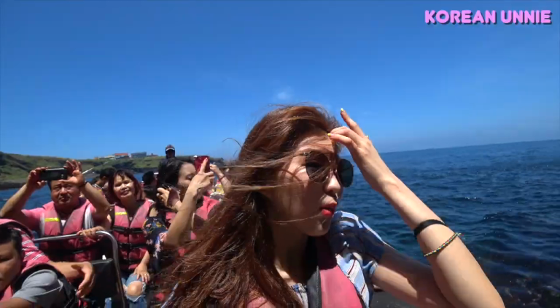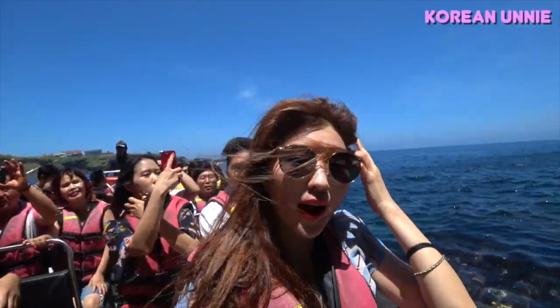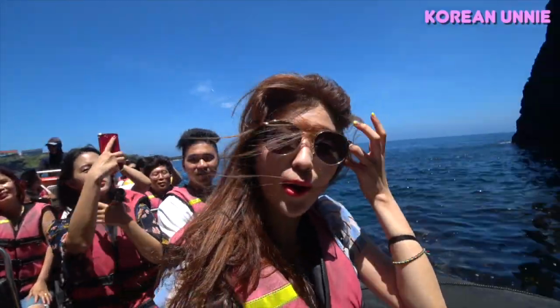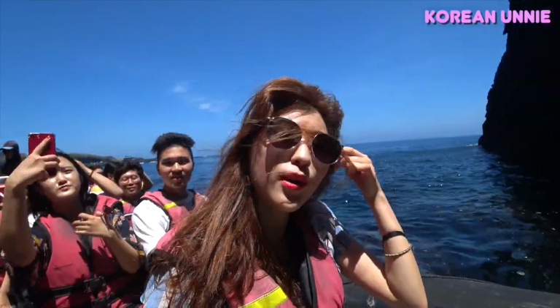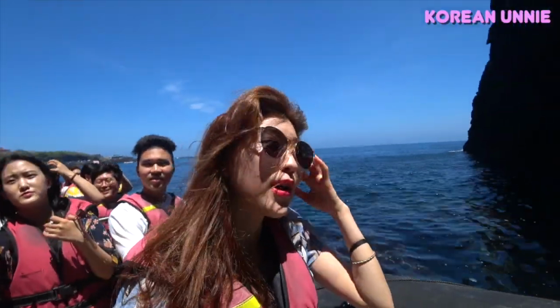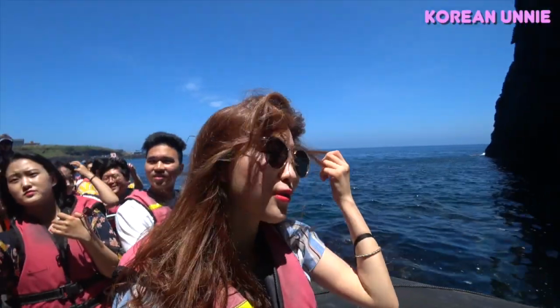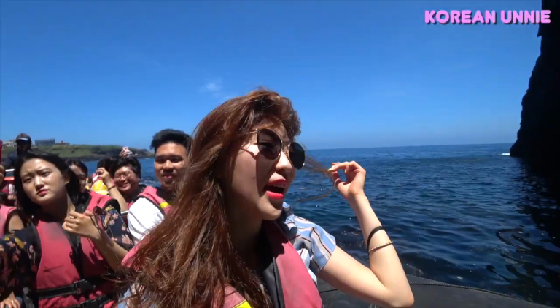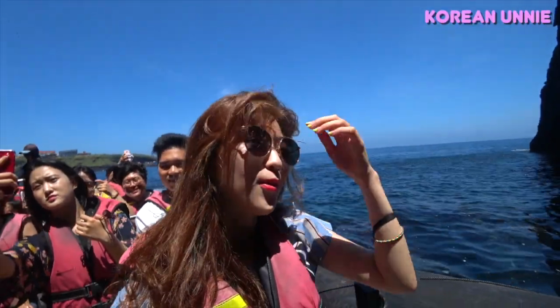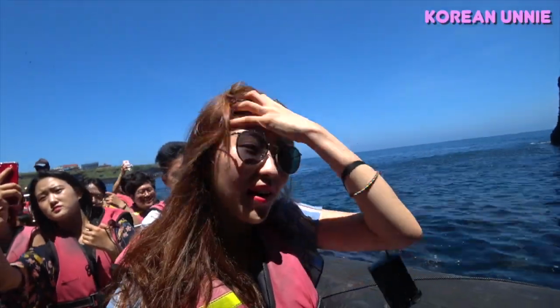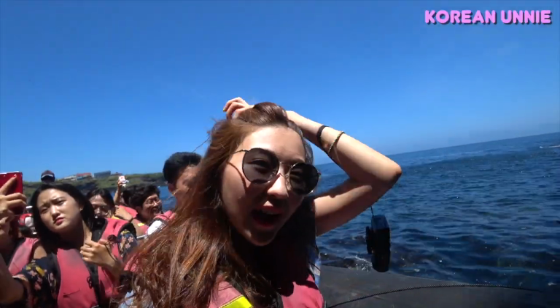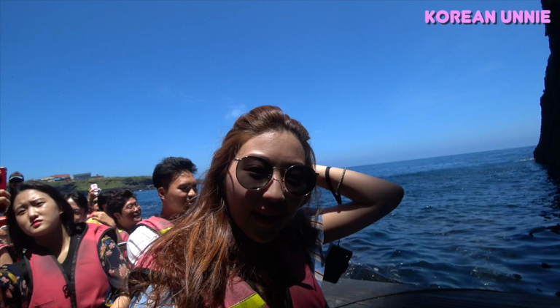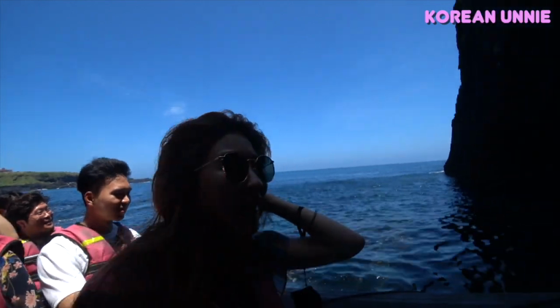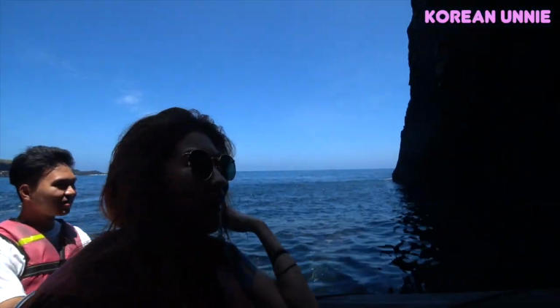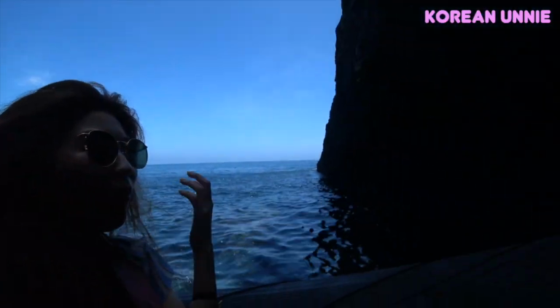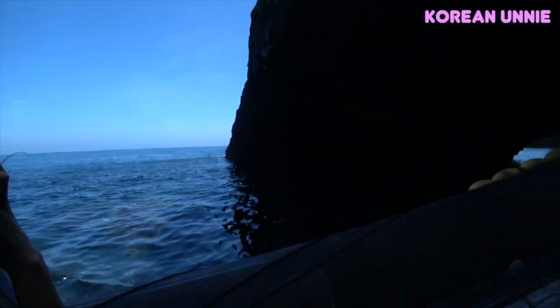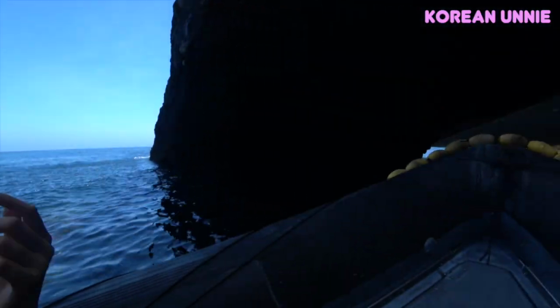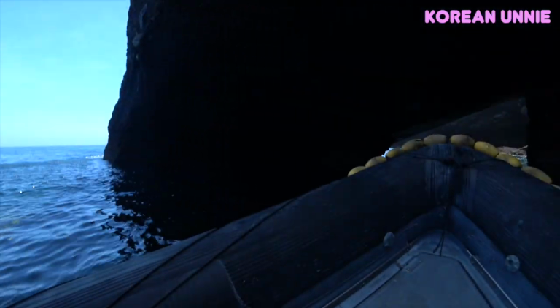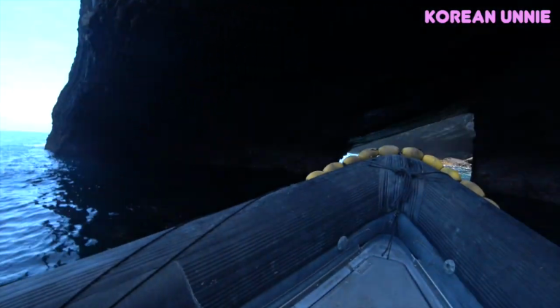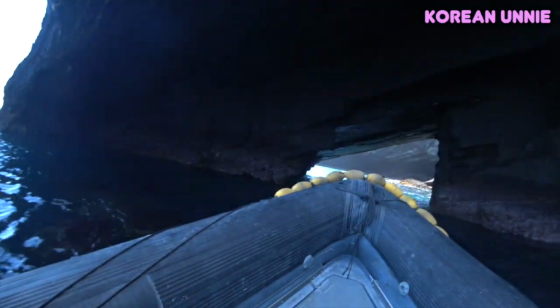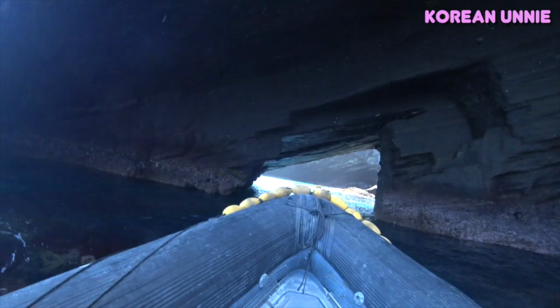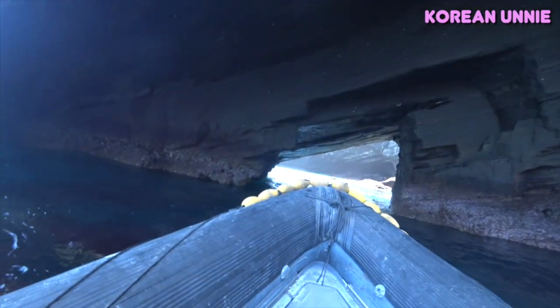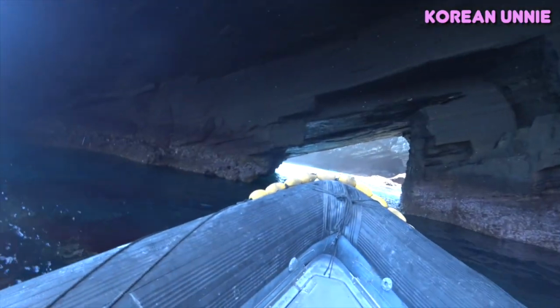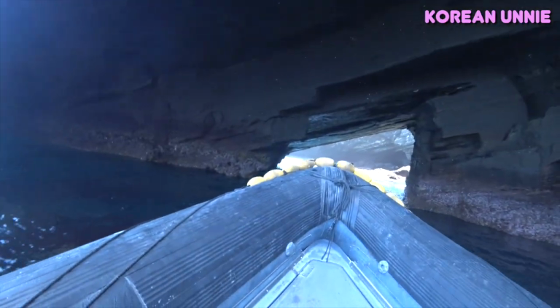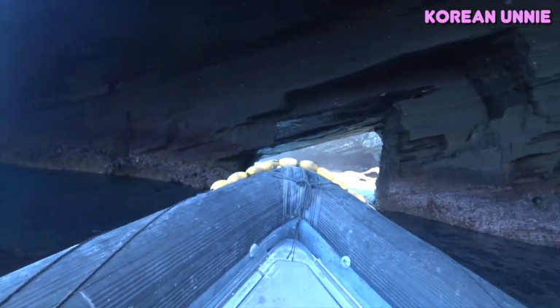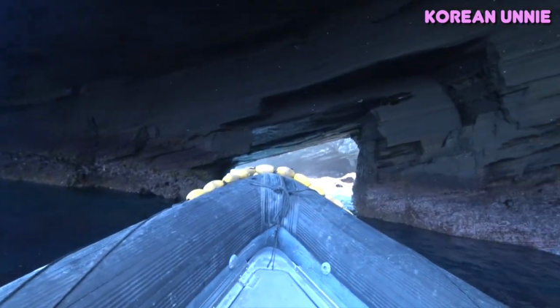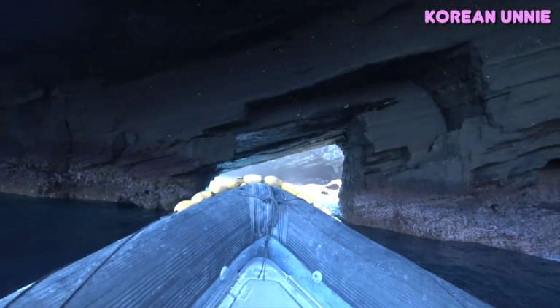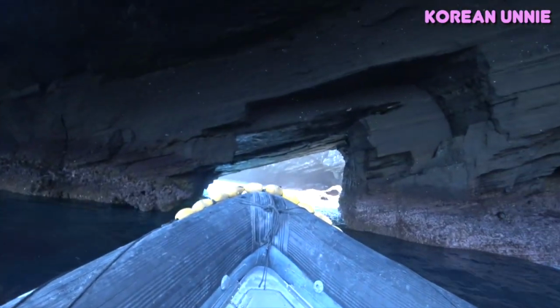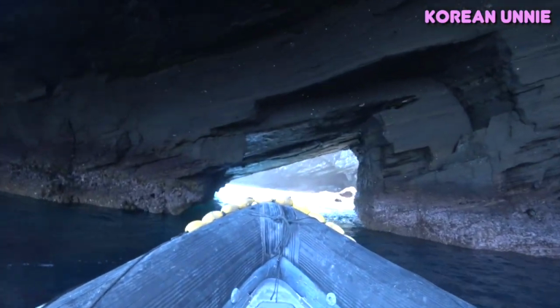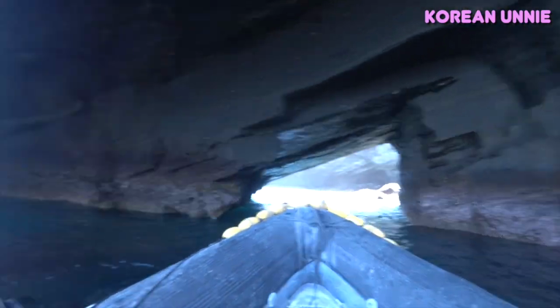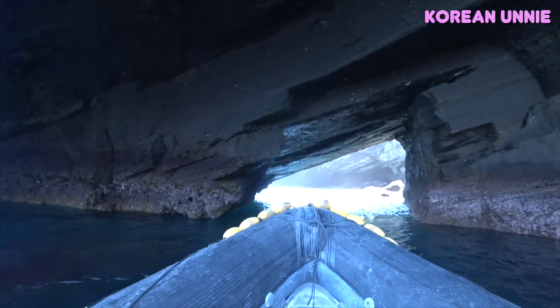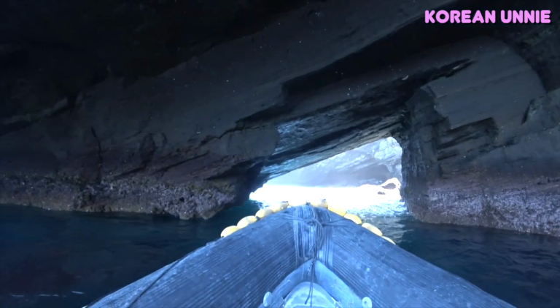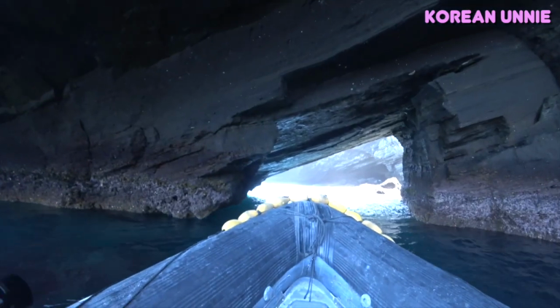Wow, we are going through the cave. Oh my god, my hair. This is so cool. Wow.